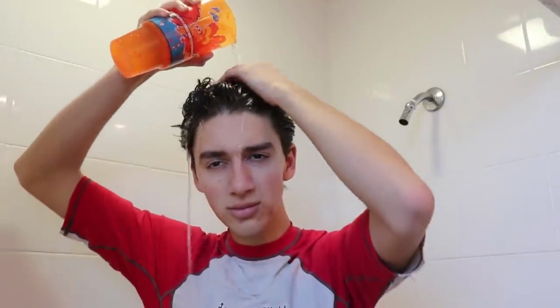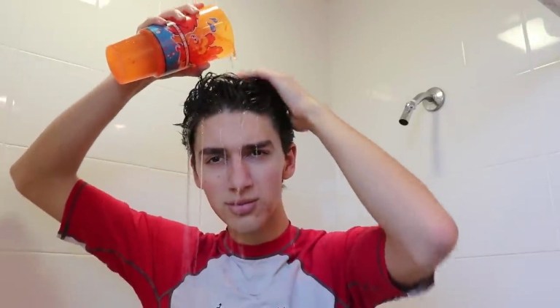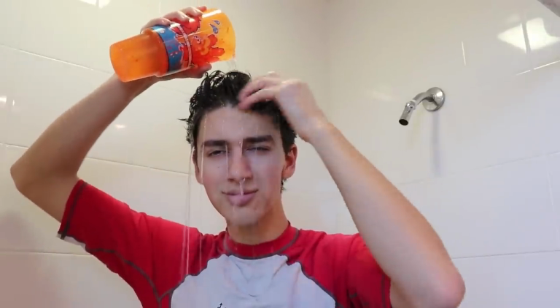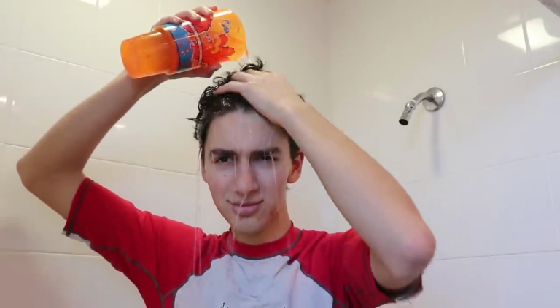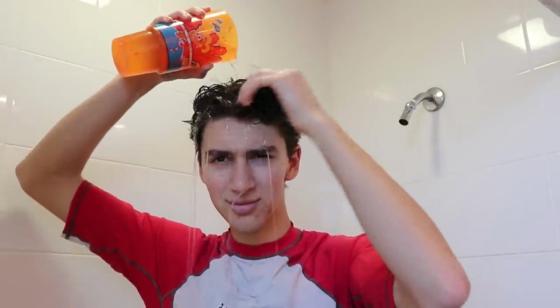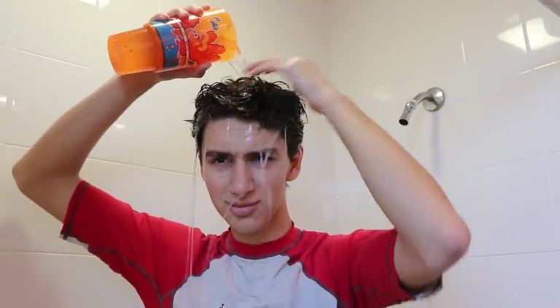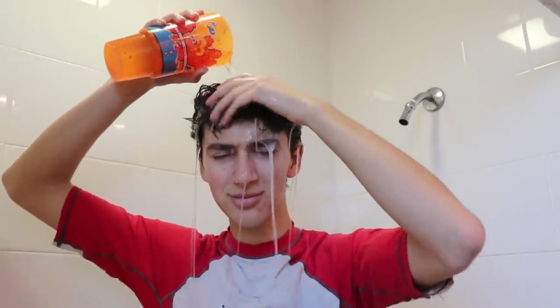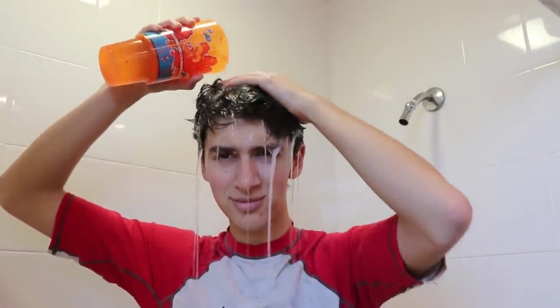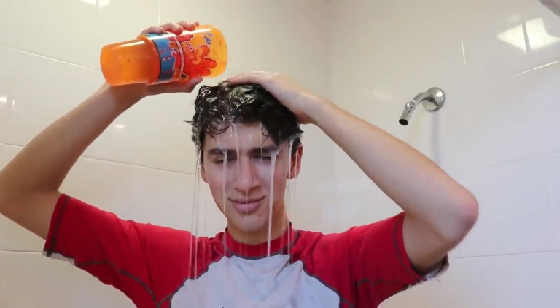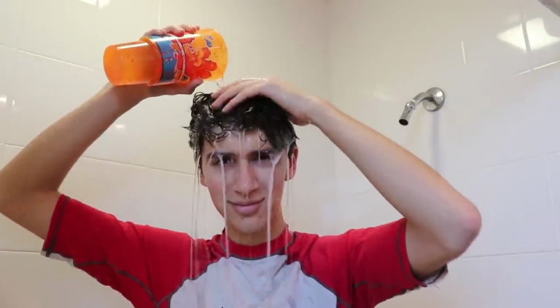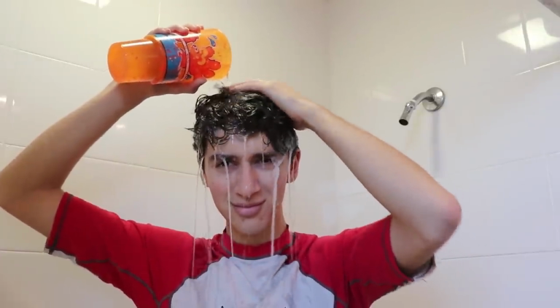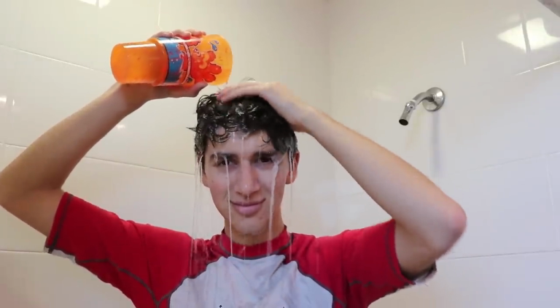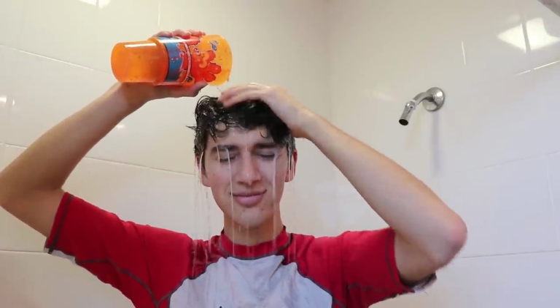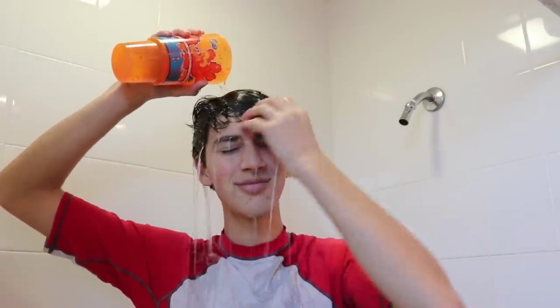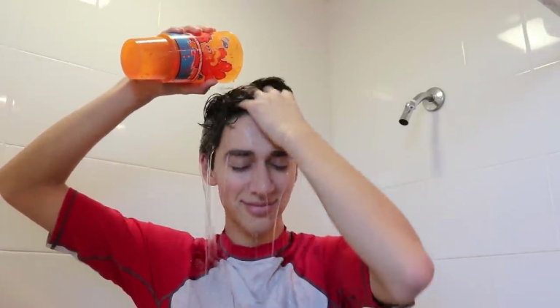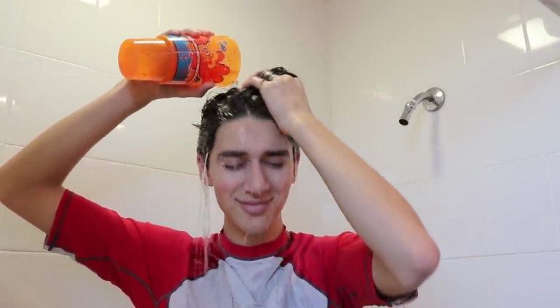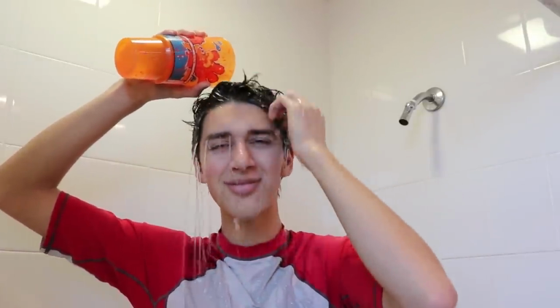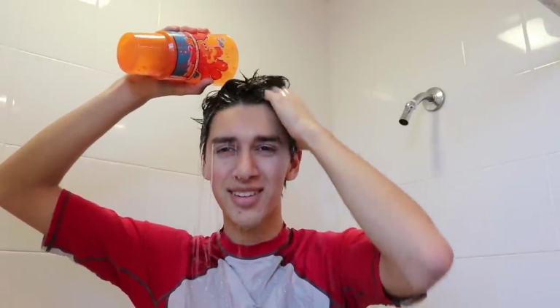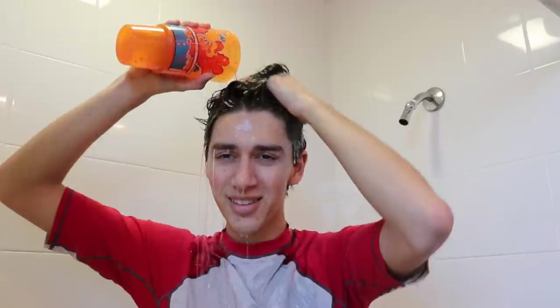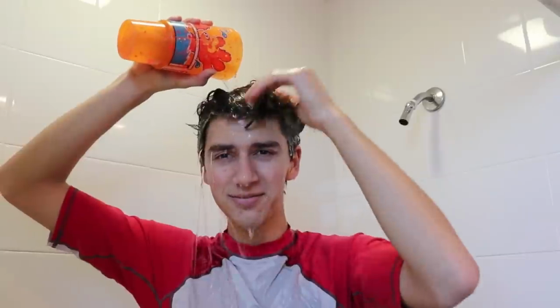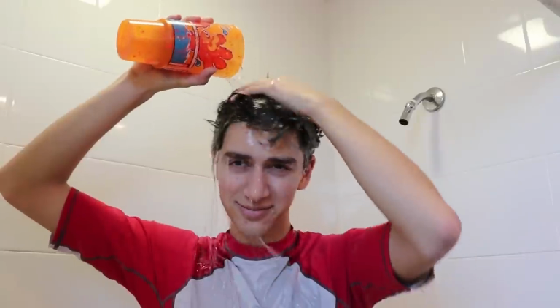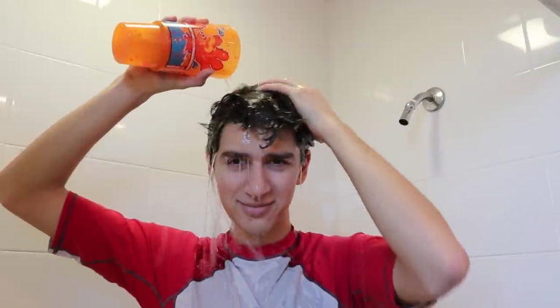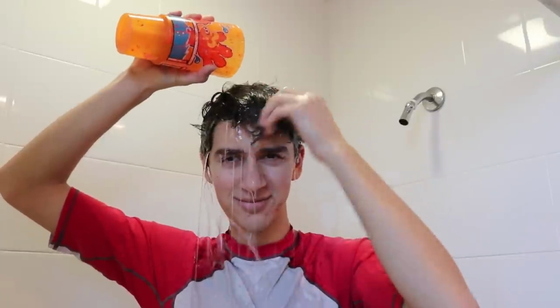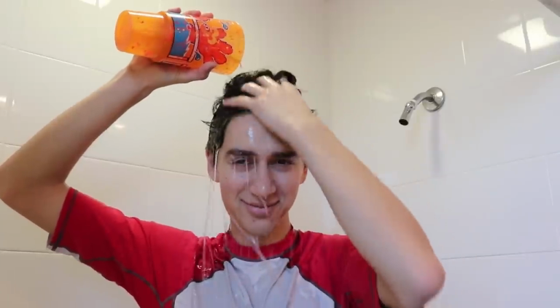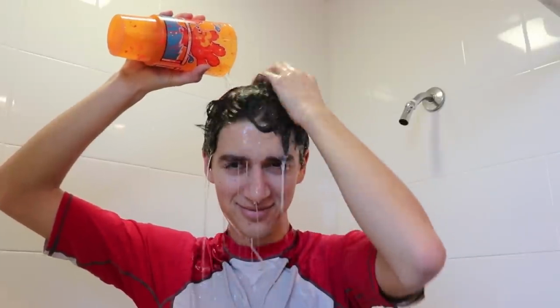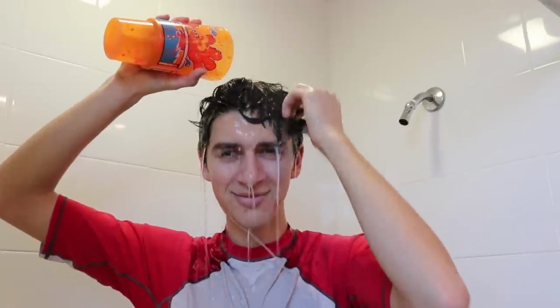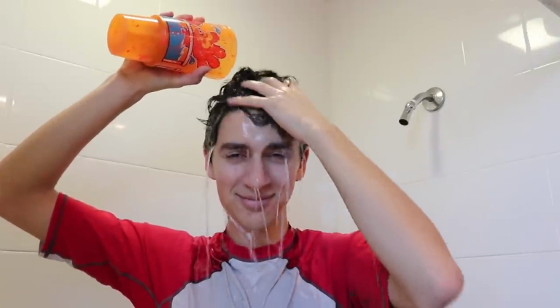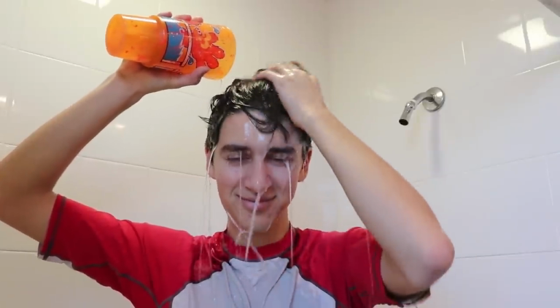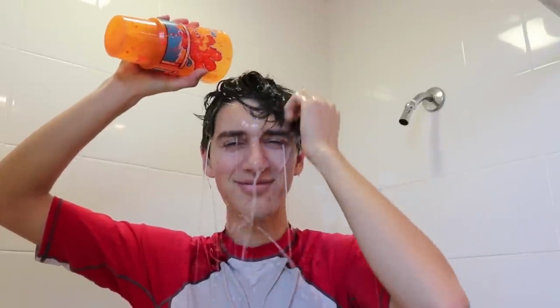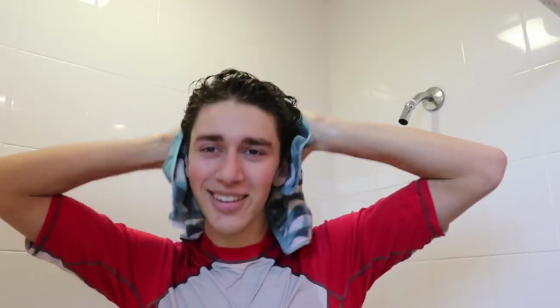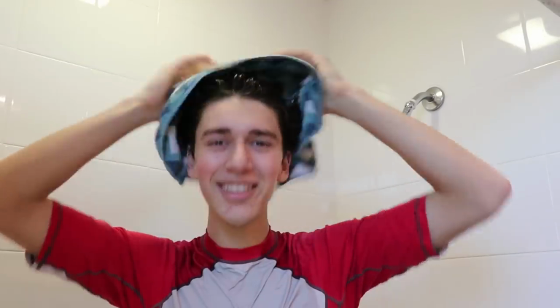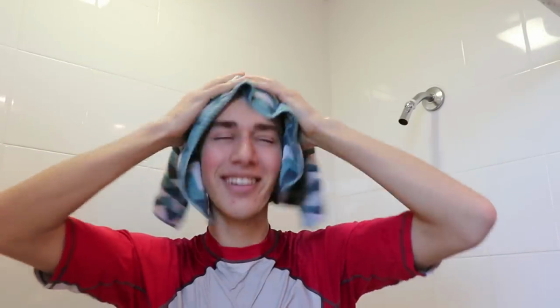This is the way we rinse our hair, we rinse our hair, we rinse our hair. This is the way we rinse our hair, early in the morning.